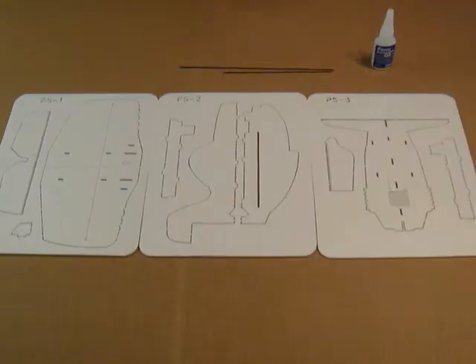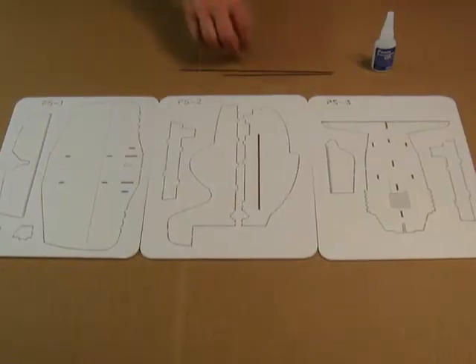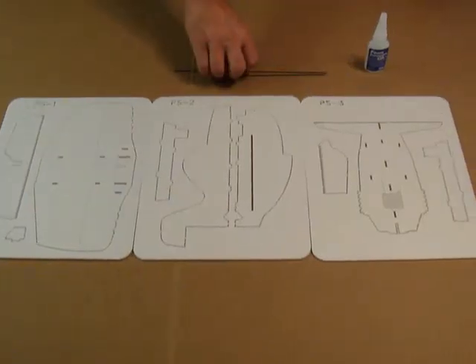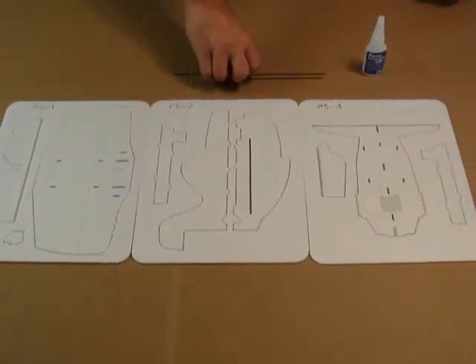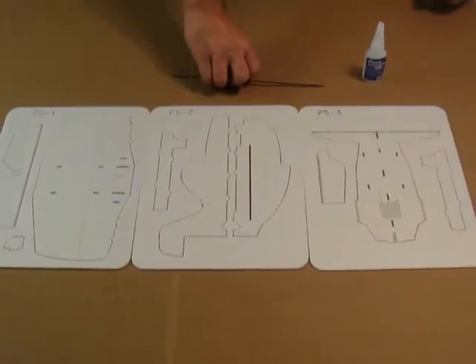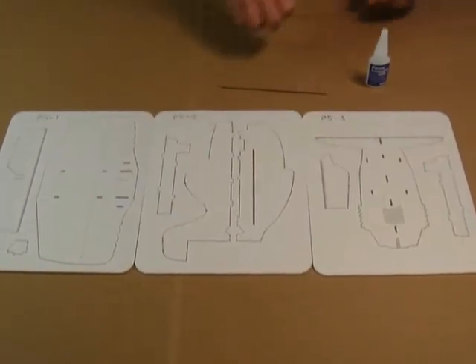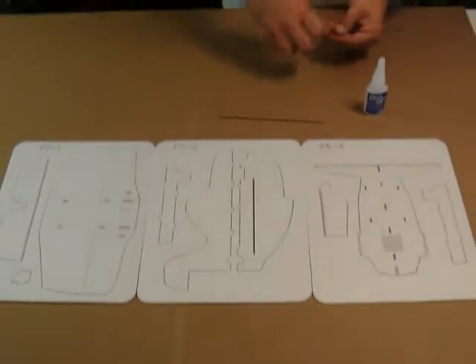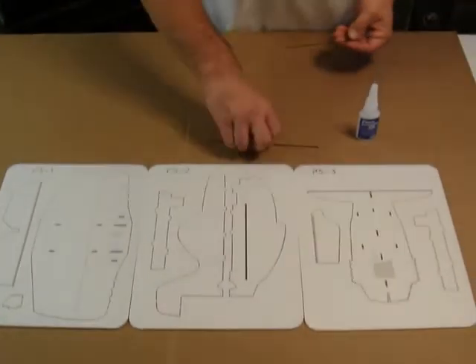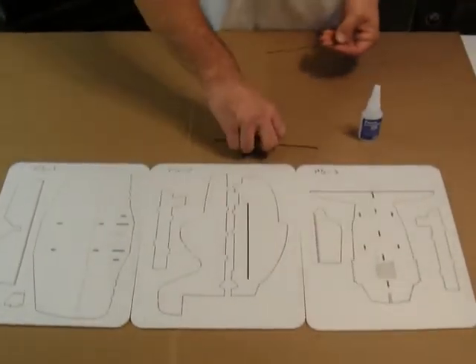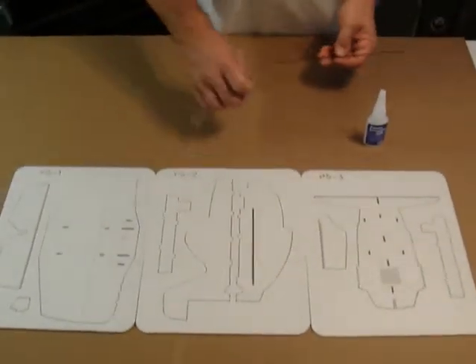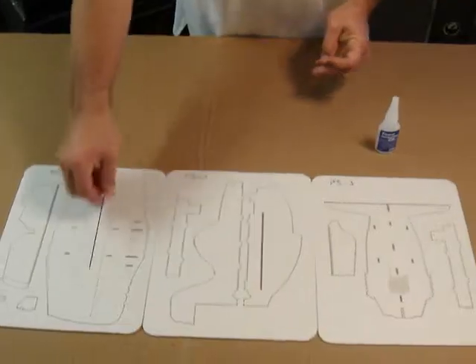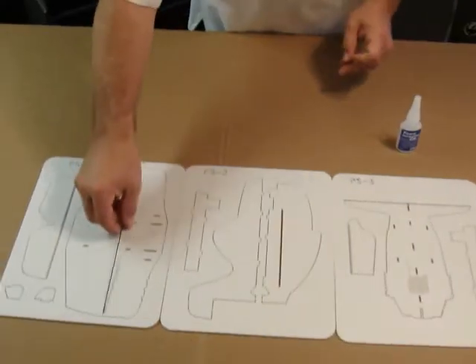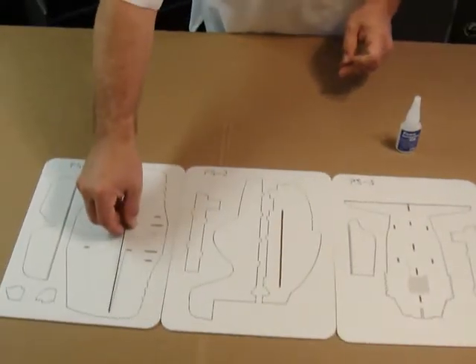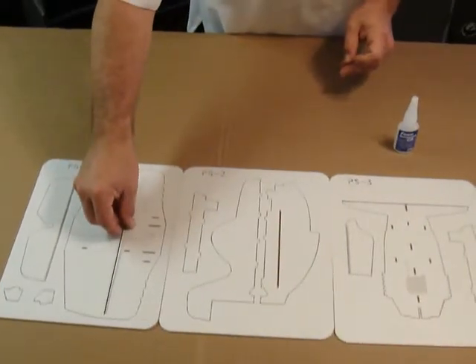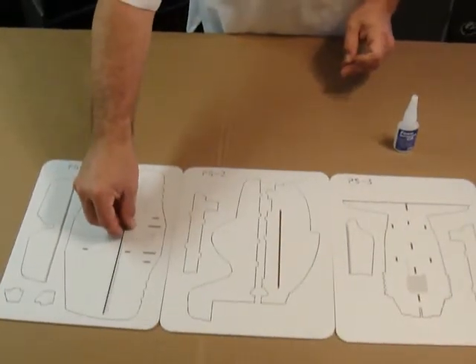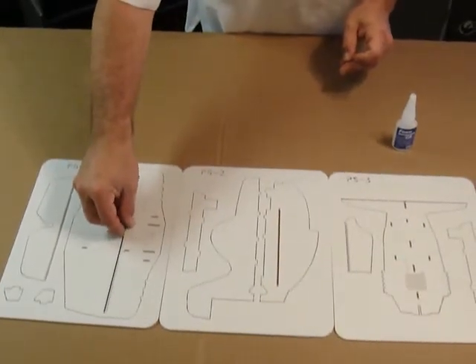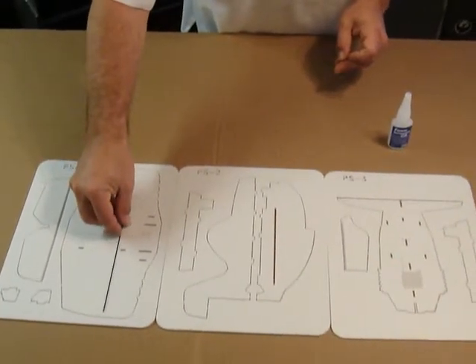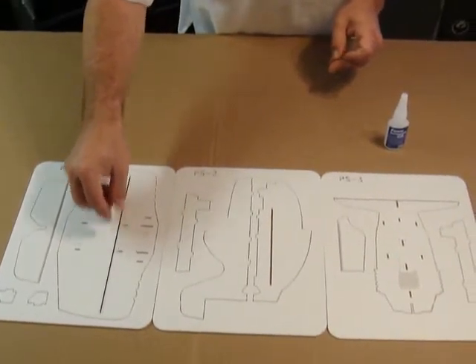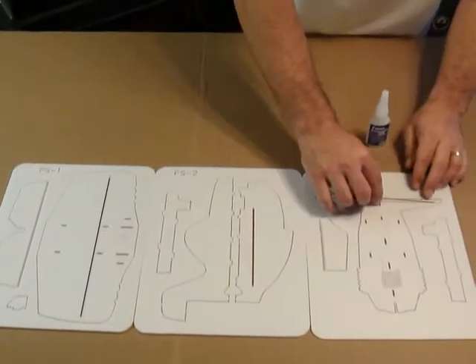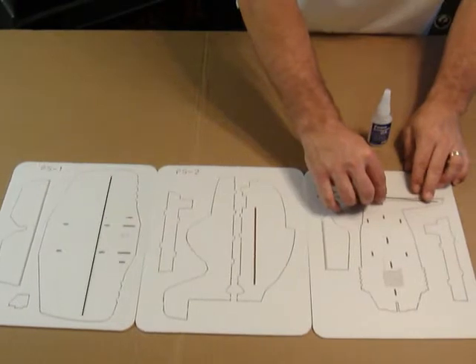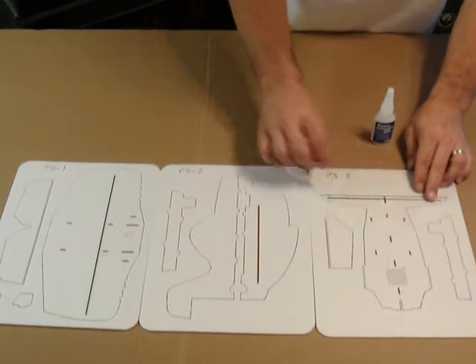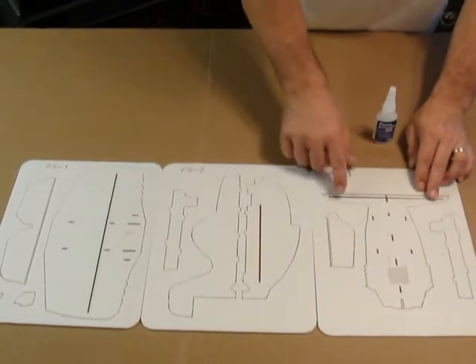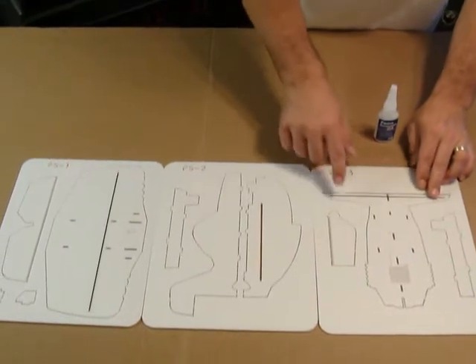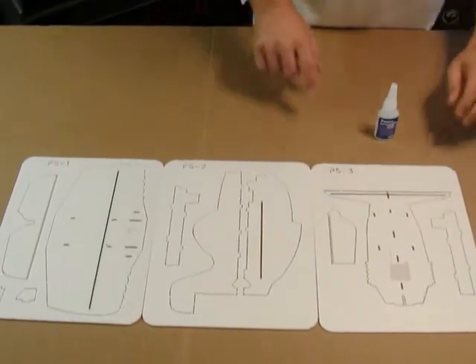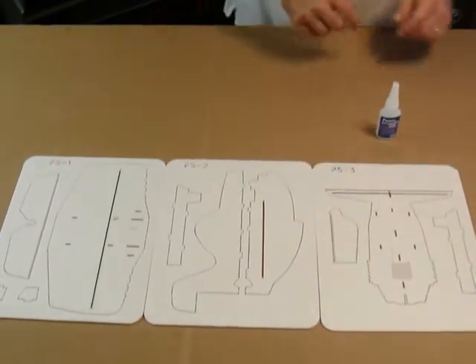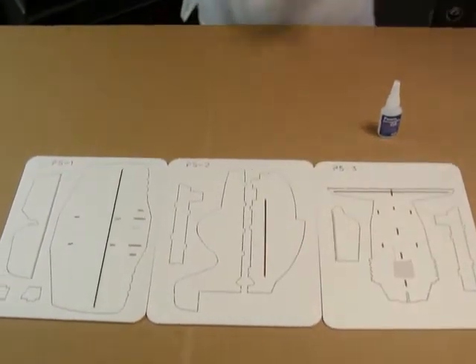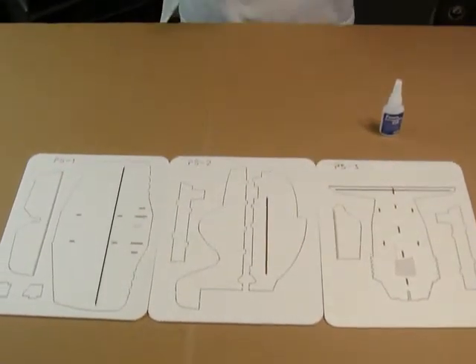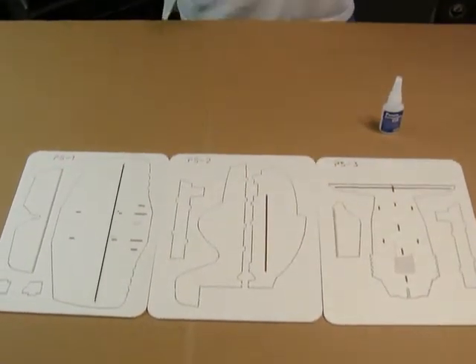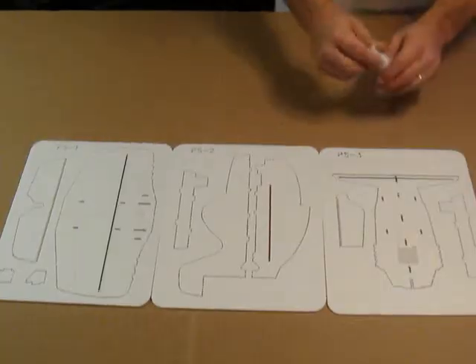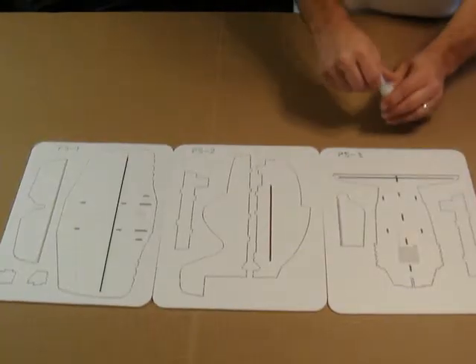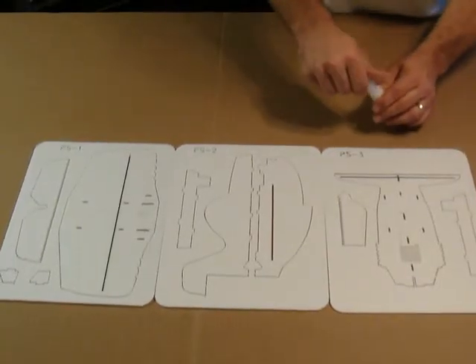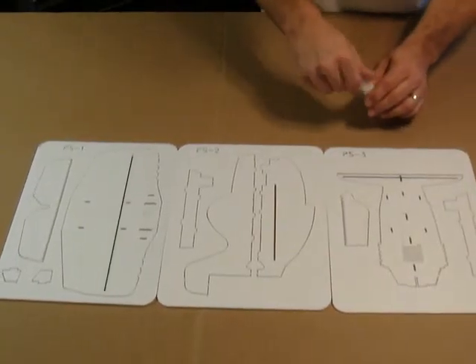We're going to be installing these carbon rods. You have a 7-inch and a 10-inch. The 10-inch goes in the wing across this slot here, and the 7-inch goes across the tail section. We're going to go ahead and glue that in.